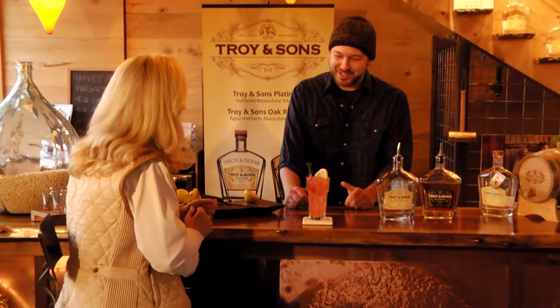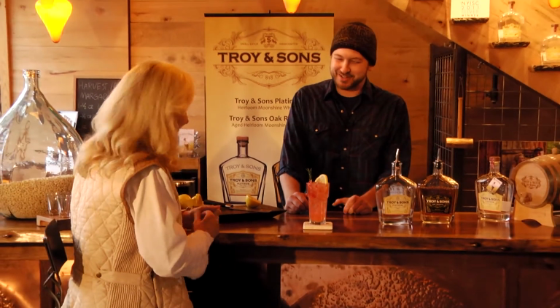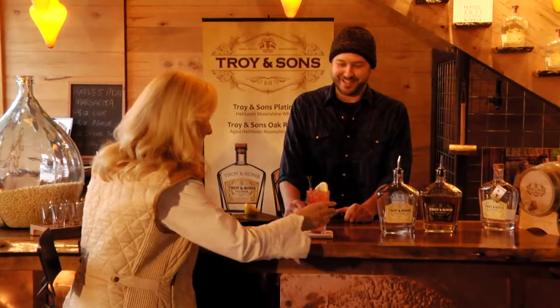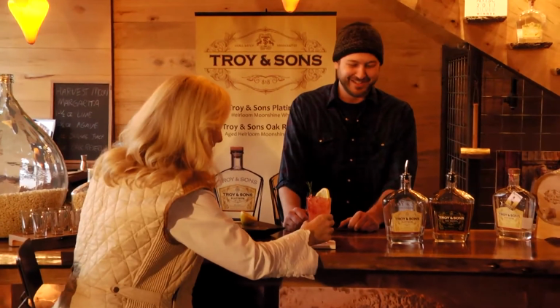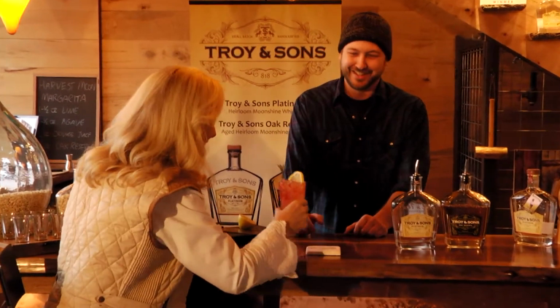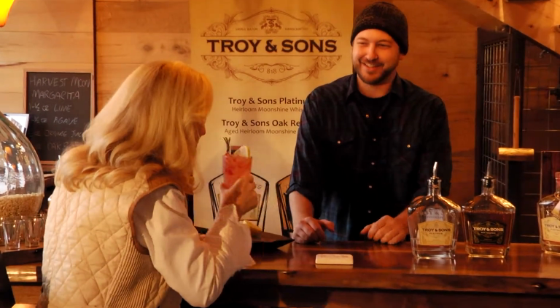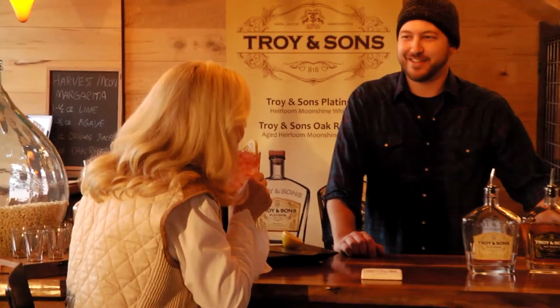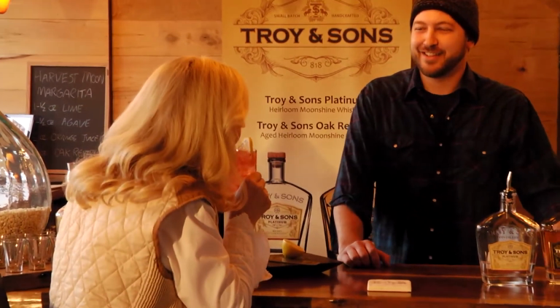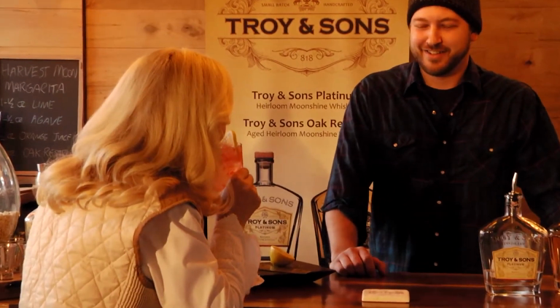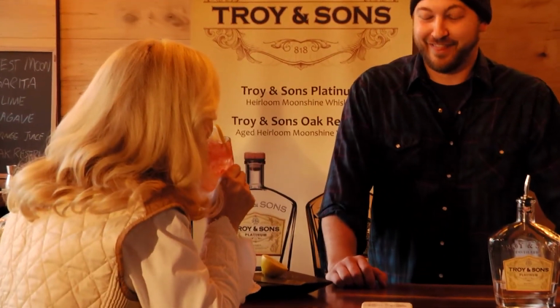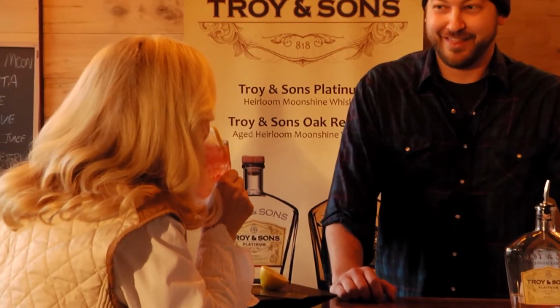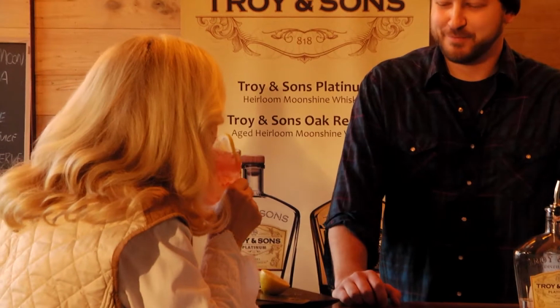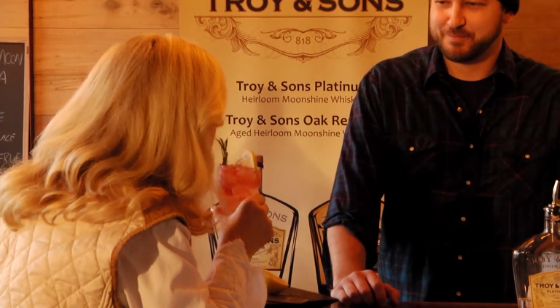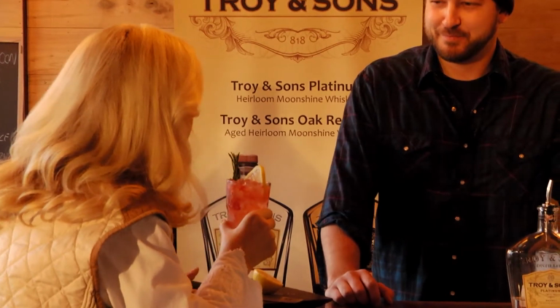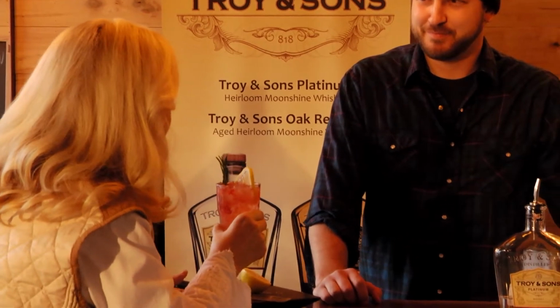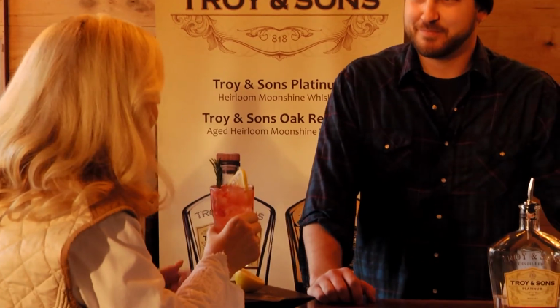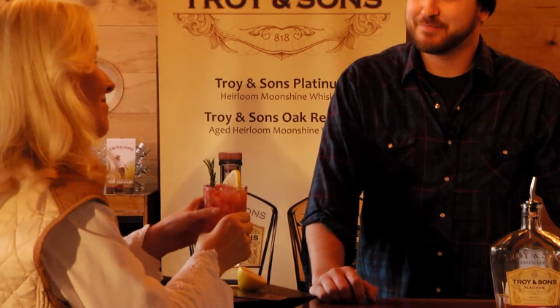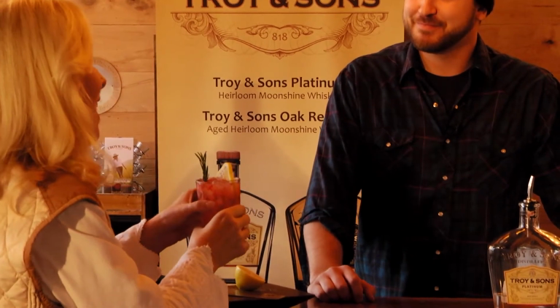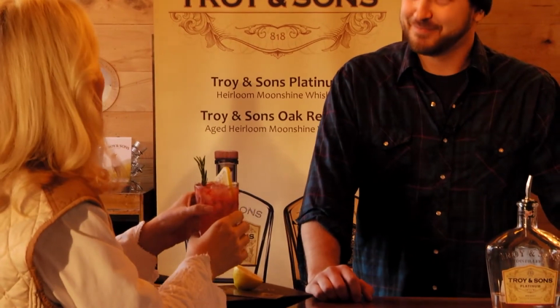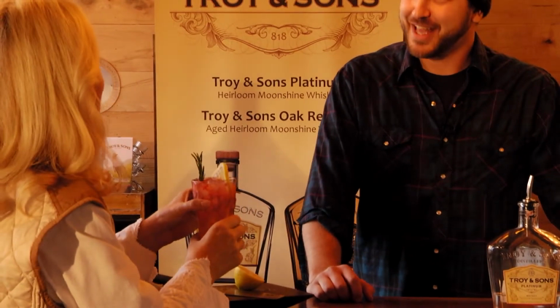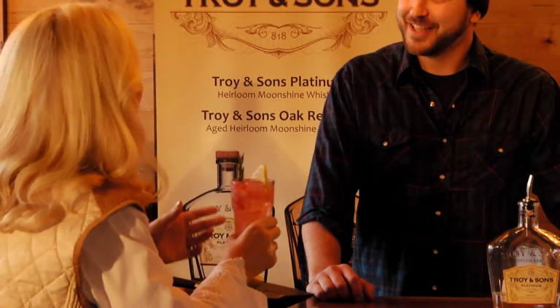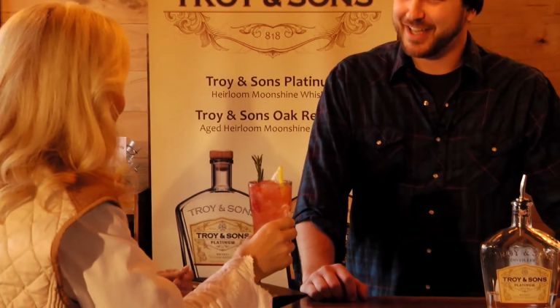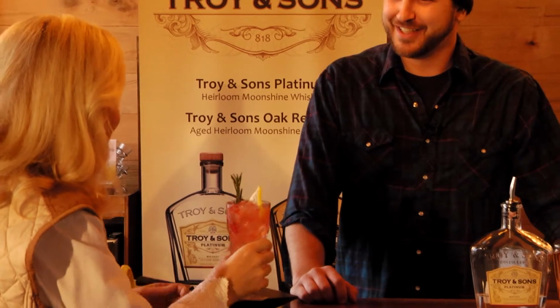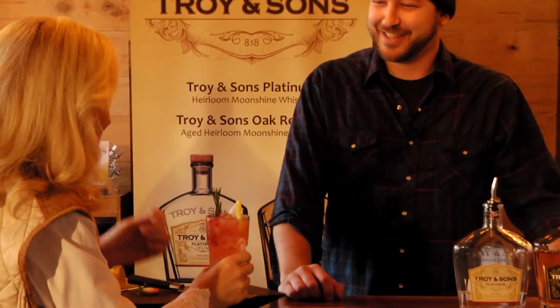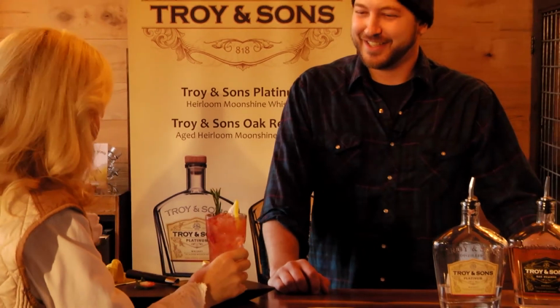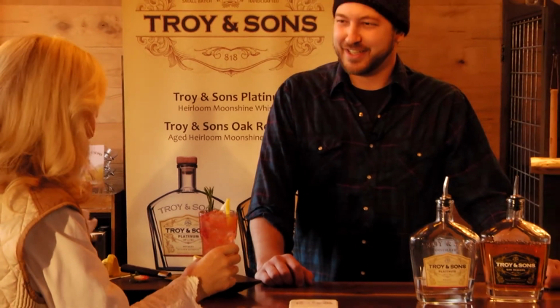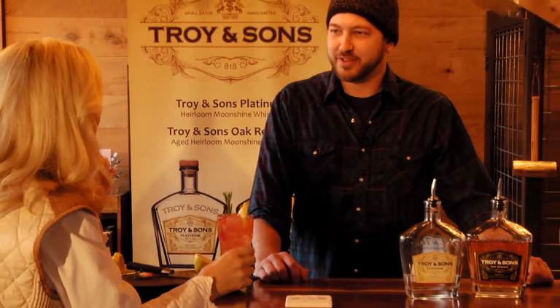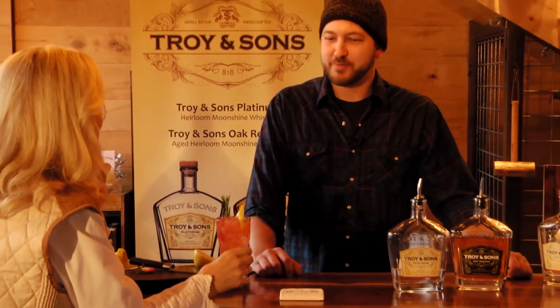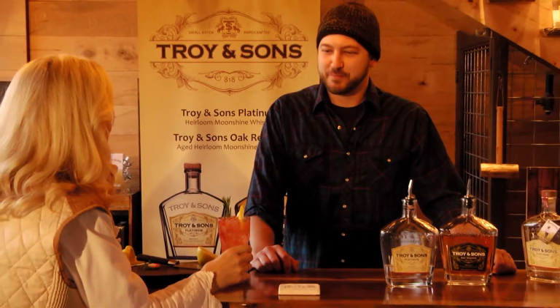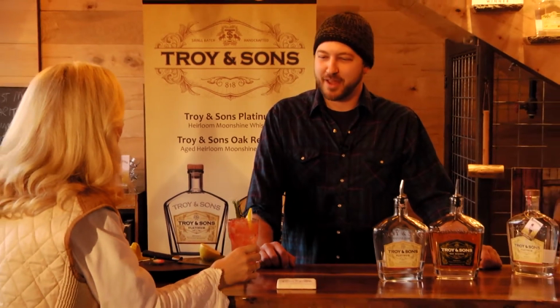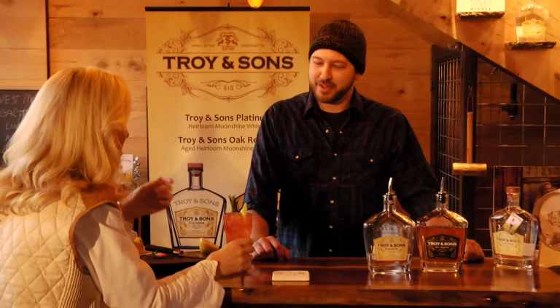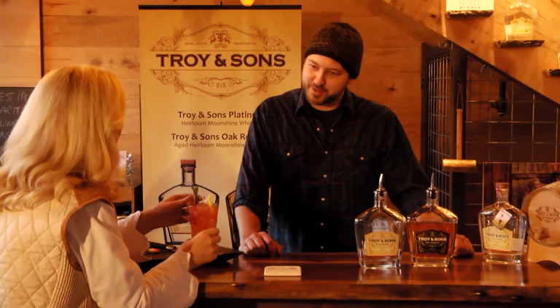Give it a try, see what you think. I love that — oh my gosh, the little touch of strawberry is beautiful. Thank you so much.